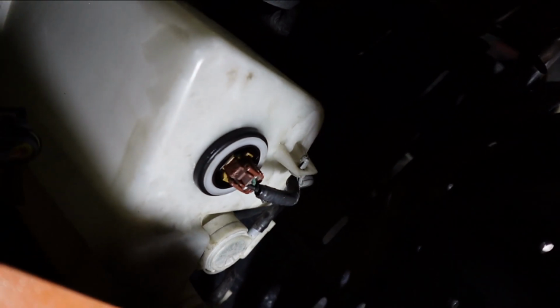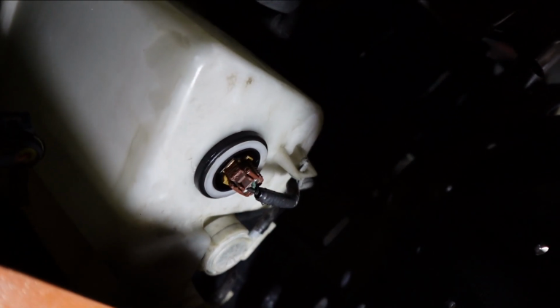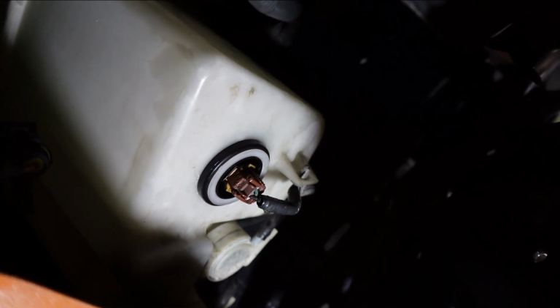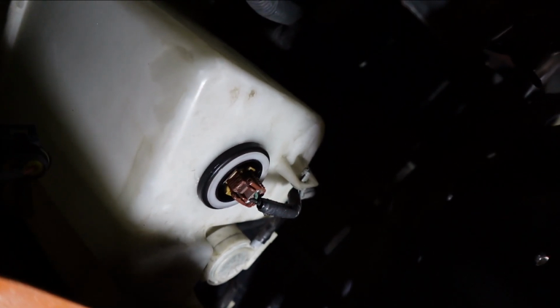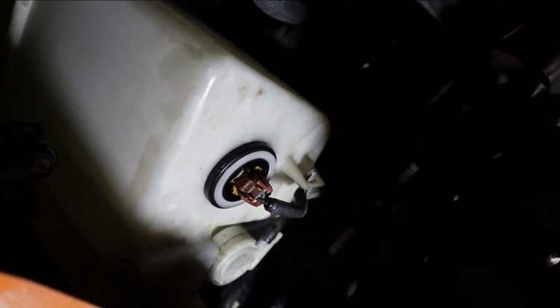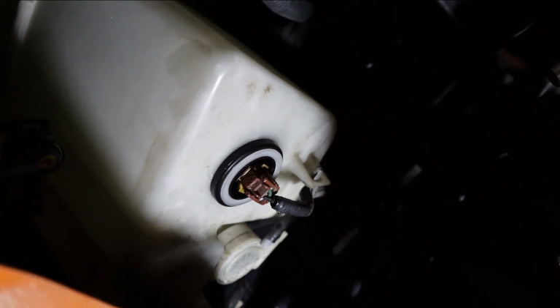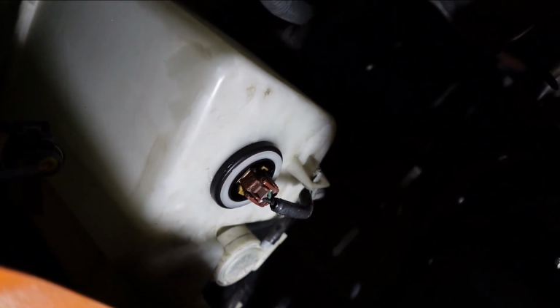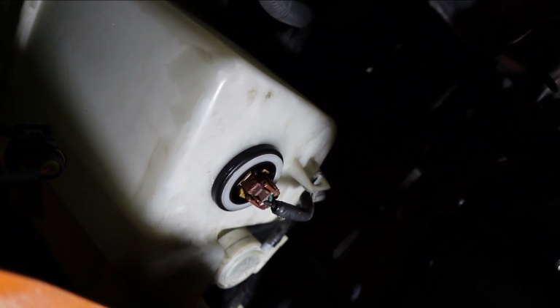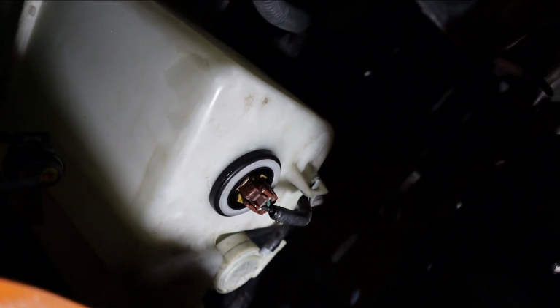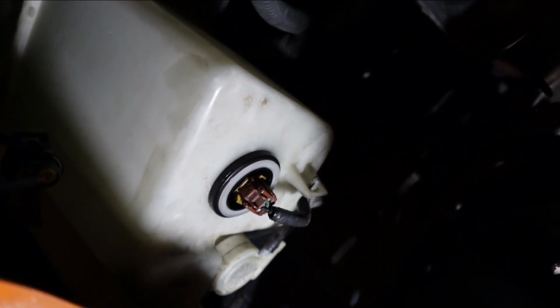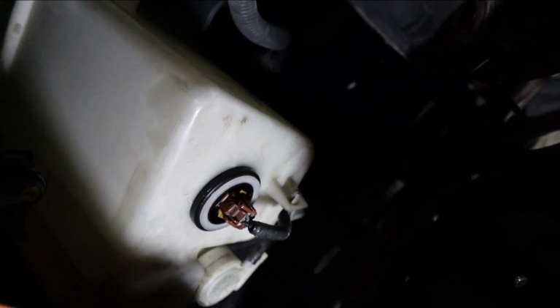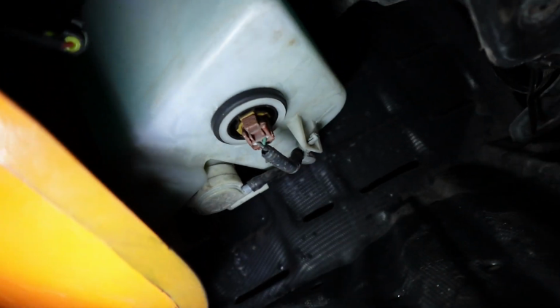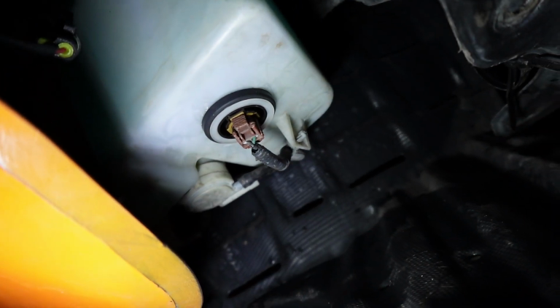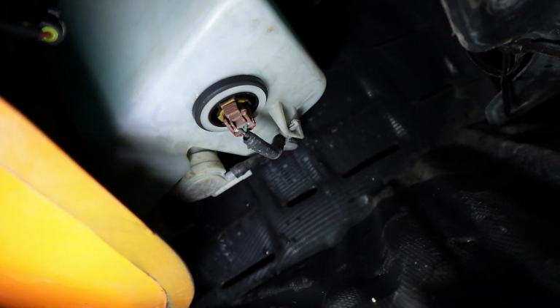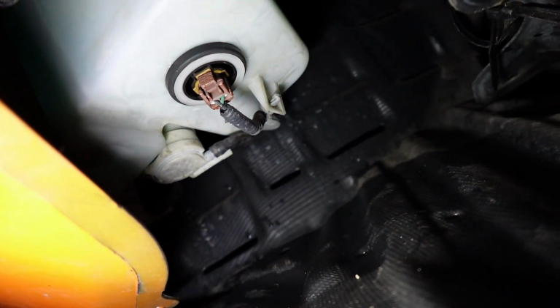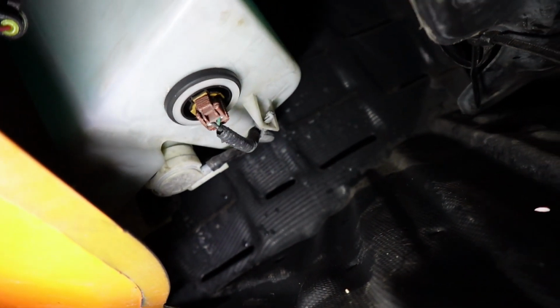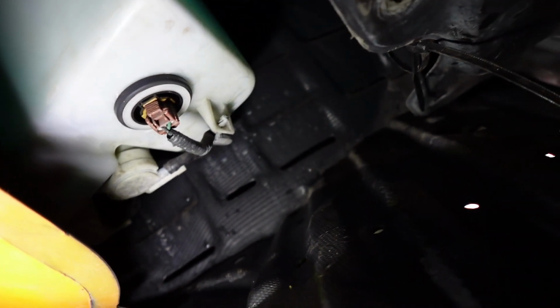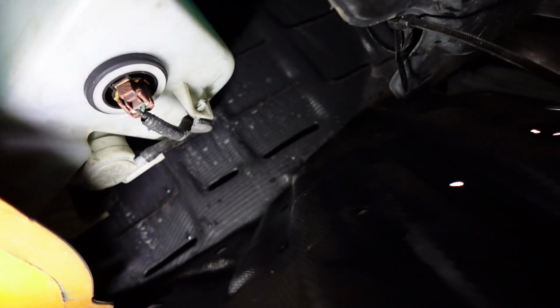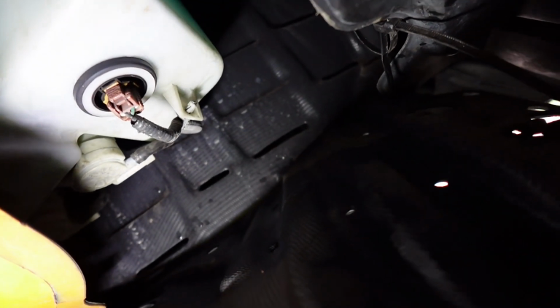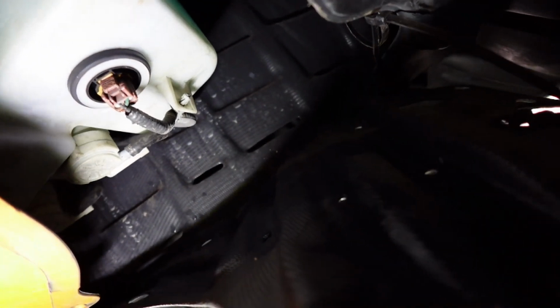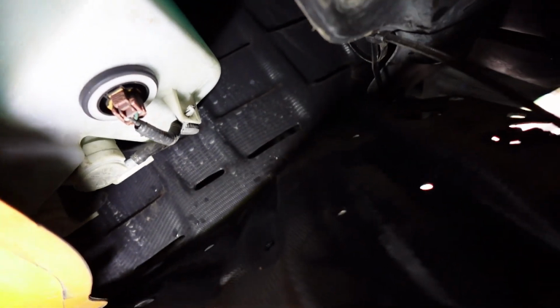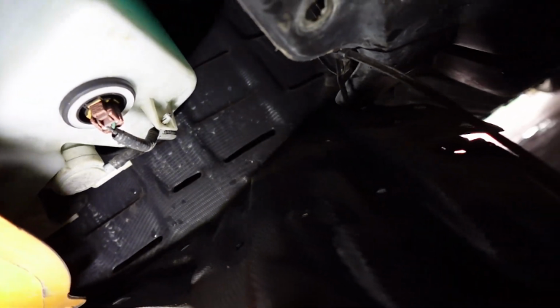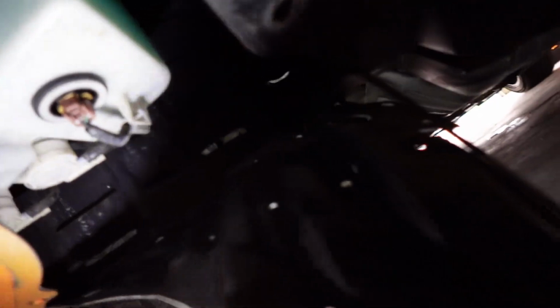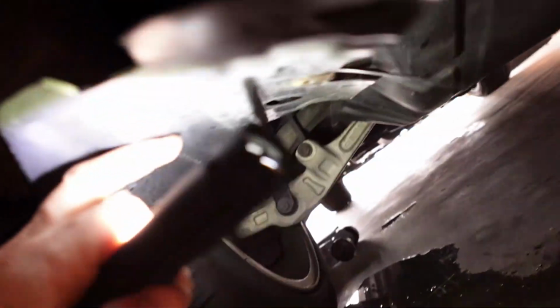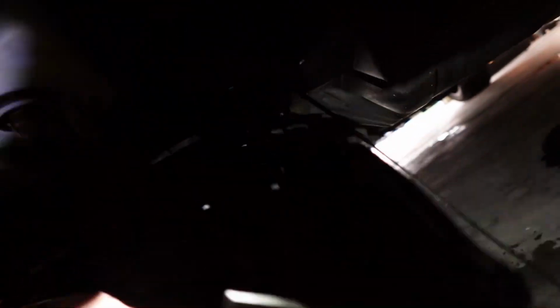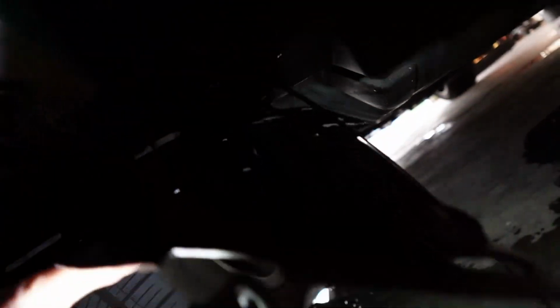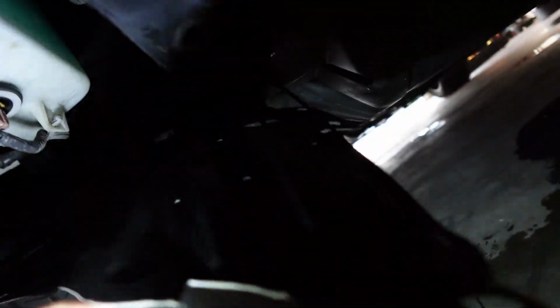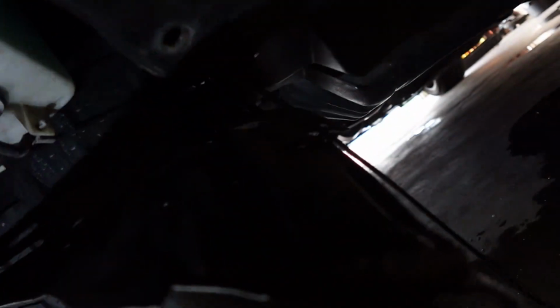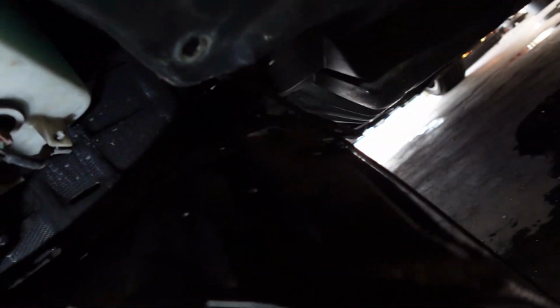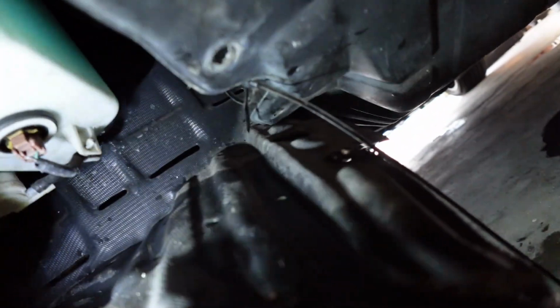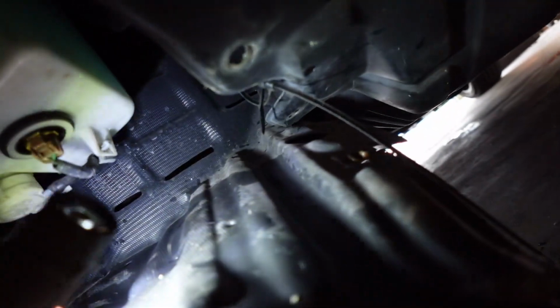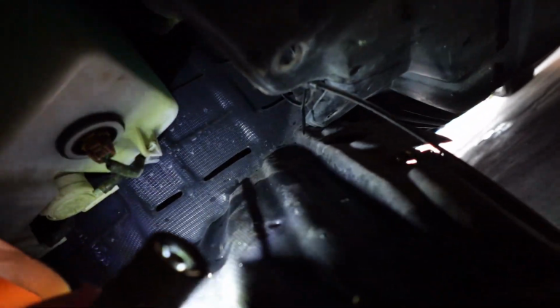So there it is. I'm gonna go ahead and start putting some fluid in there, making sure it's not leaking. I topped the fluid back off — we don't have any leaking, it's holding. So I'm gonna put the car back together, put this tray up, lower the car, crank it up, and see if our light goes away.